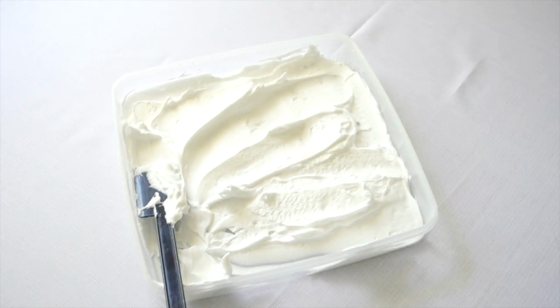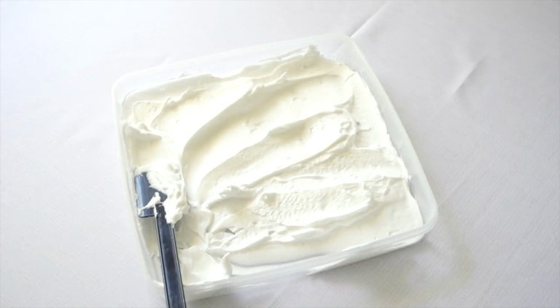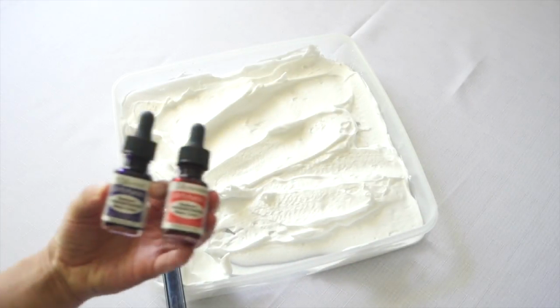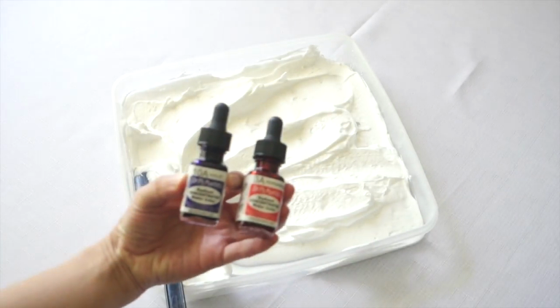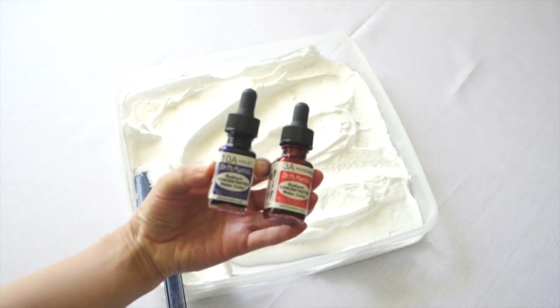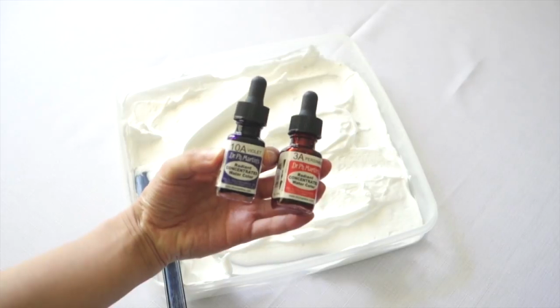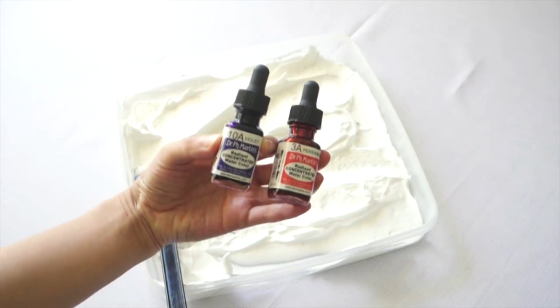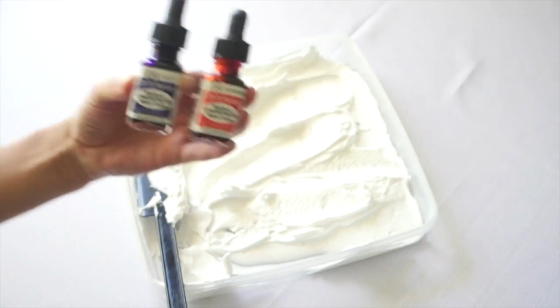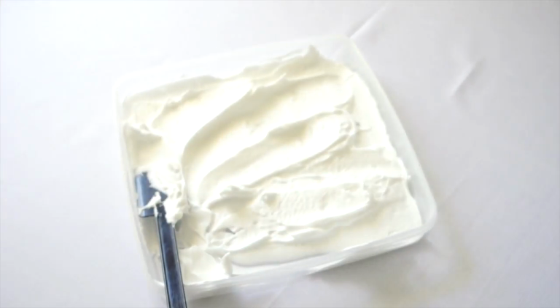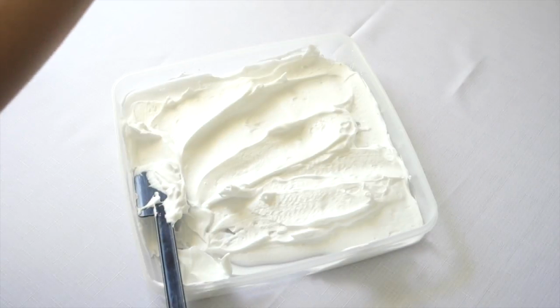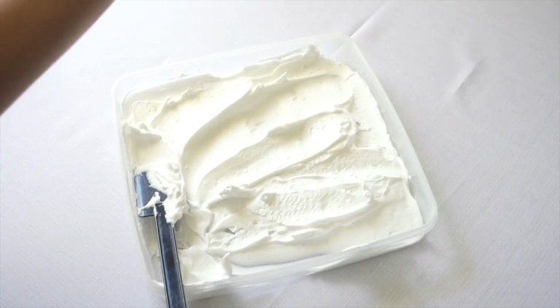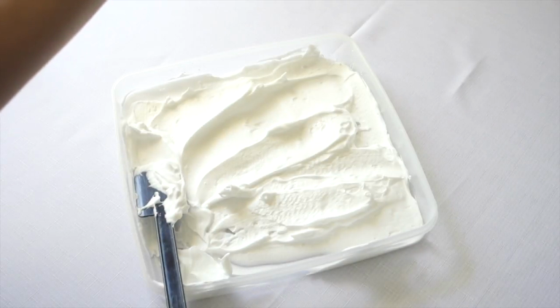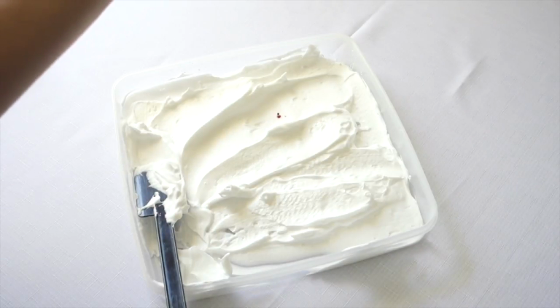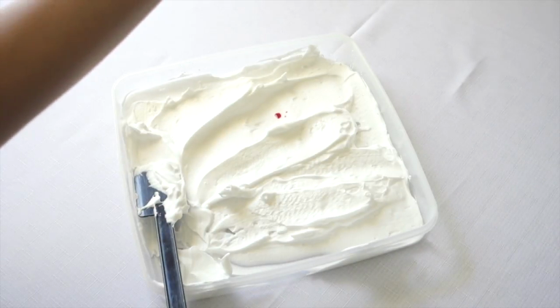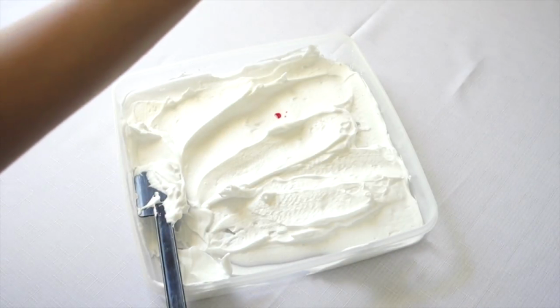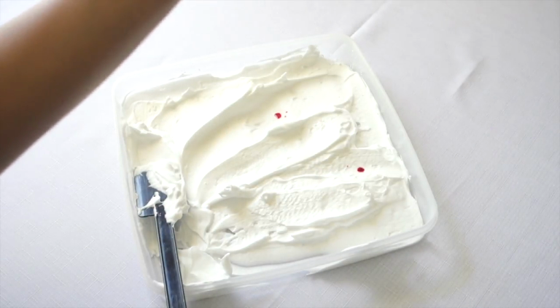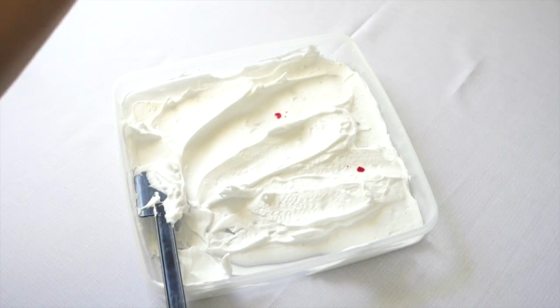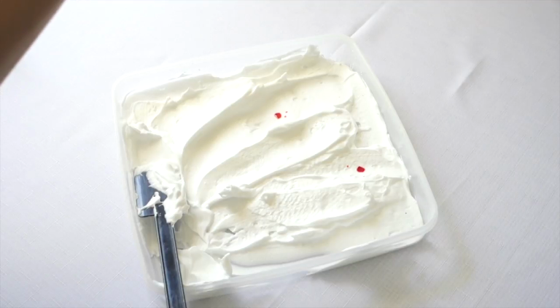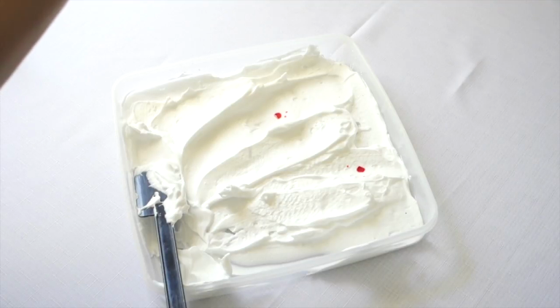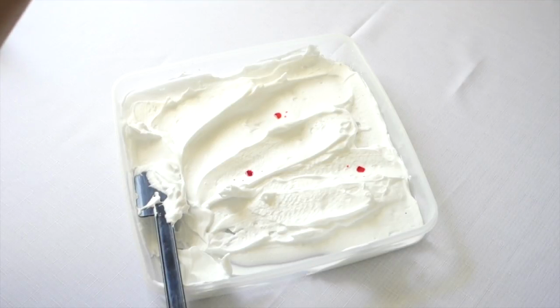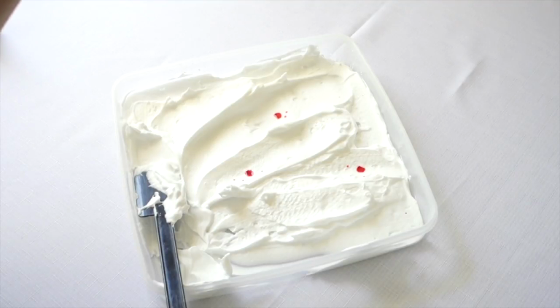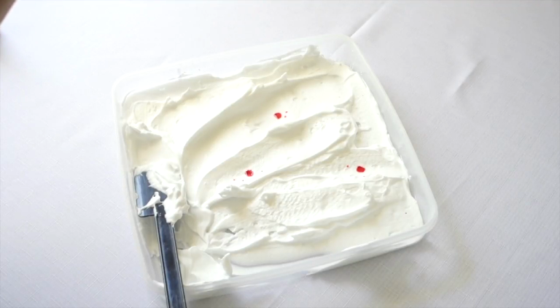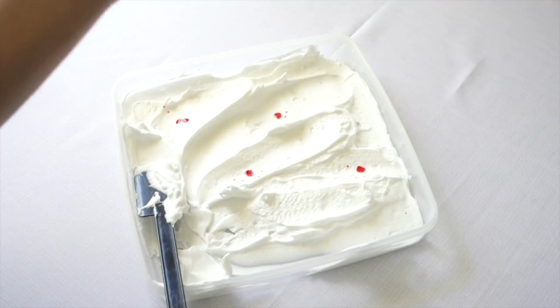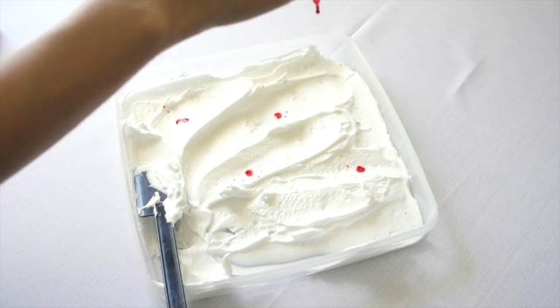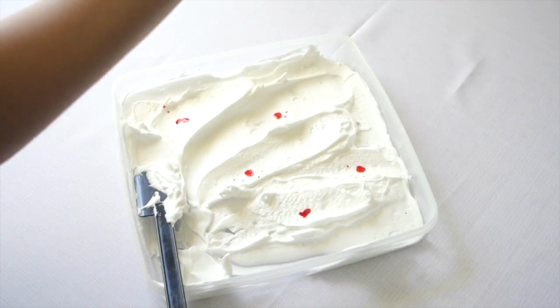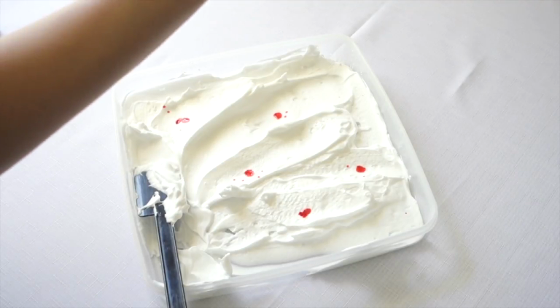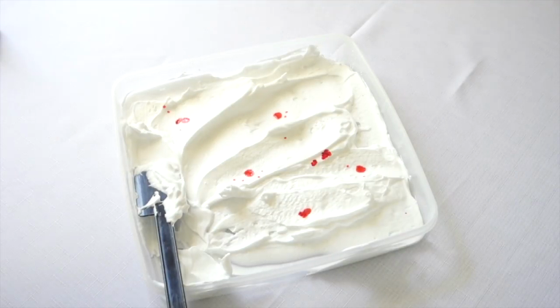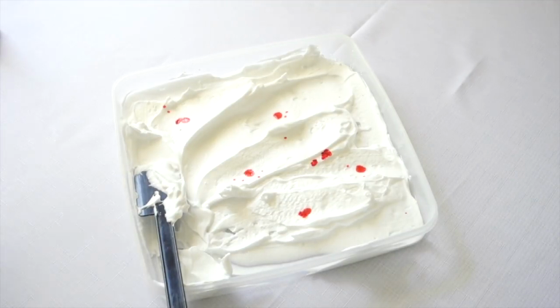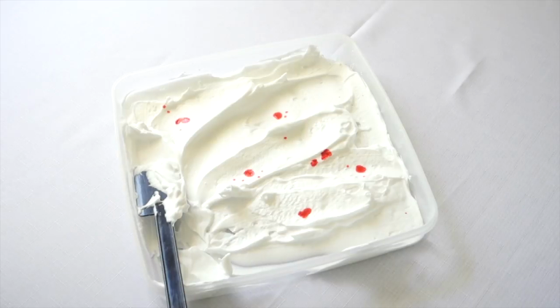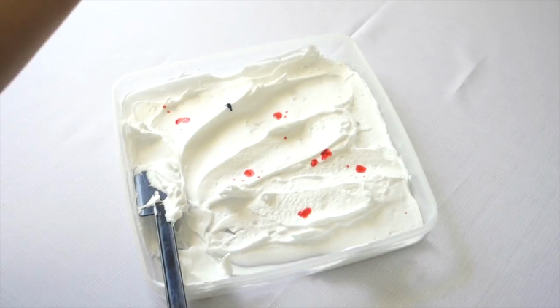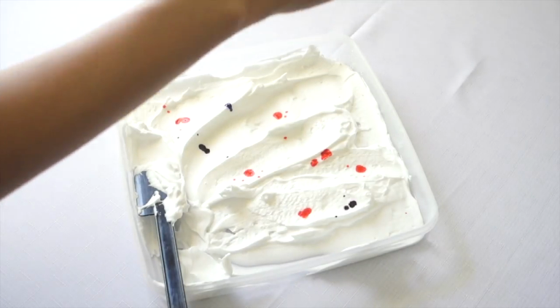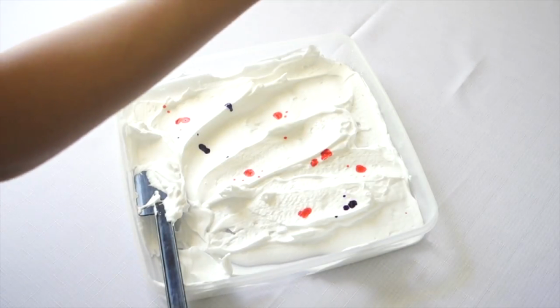Next, grab the colors that you want to use. I'm using Dr. pH Martin's Radiant Concentrated Watercolor in violet and persimmon. You can use food coloring for a cheaper option. And start dripping drops of each color over the shaving cream.